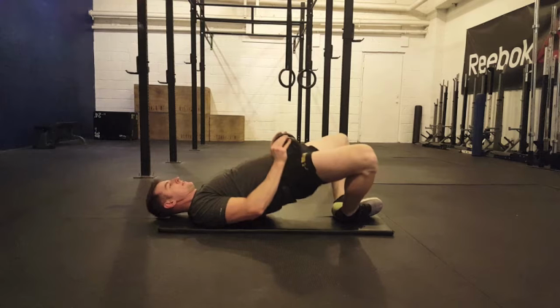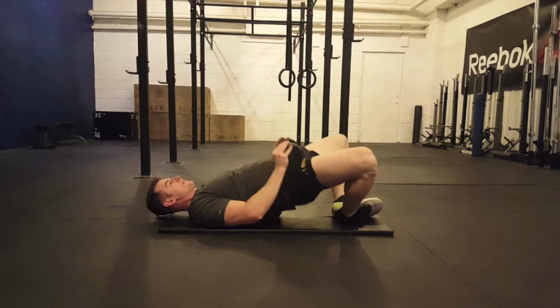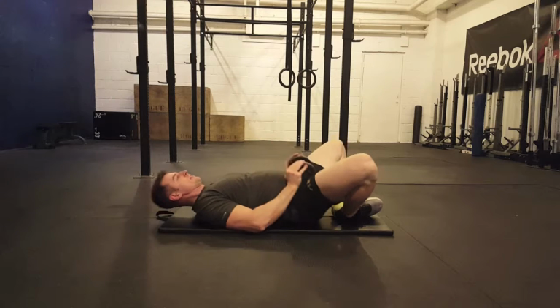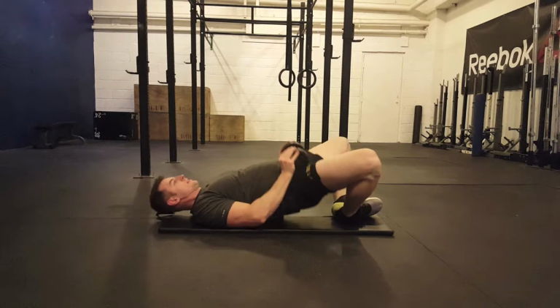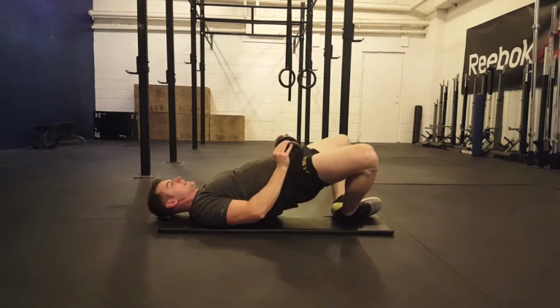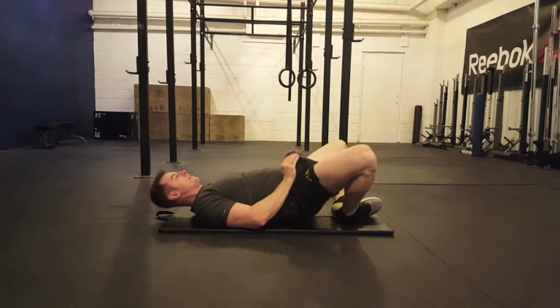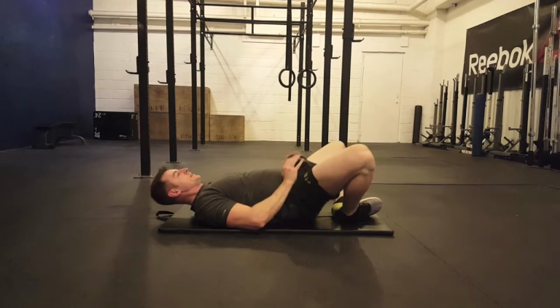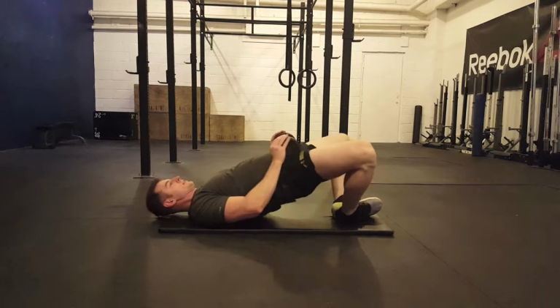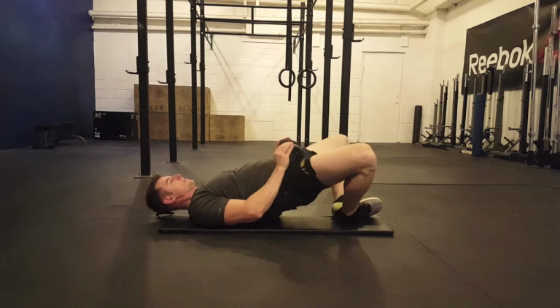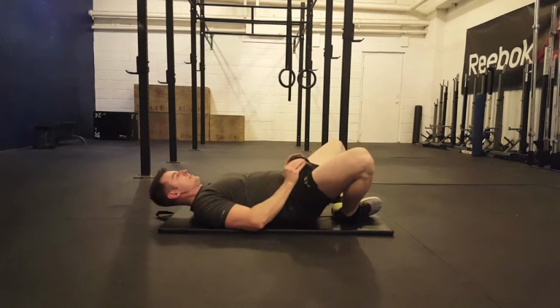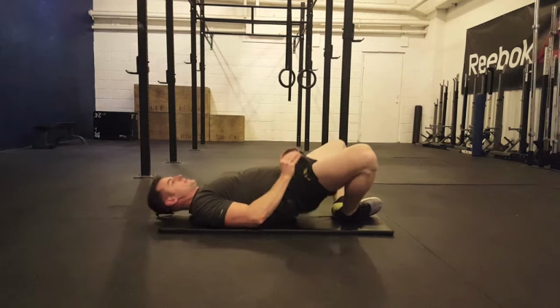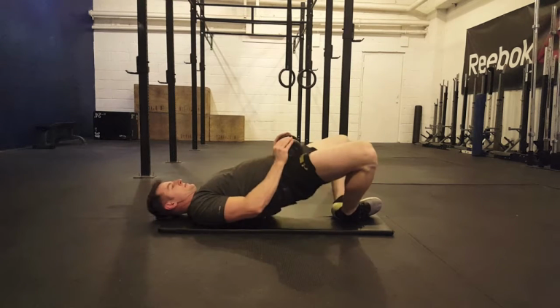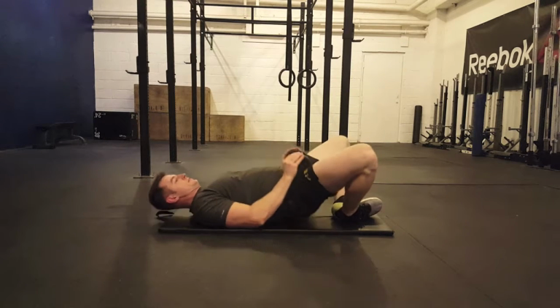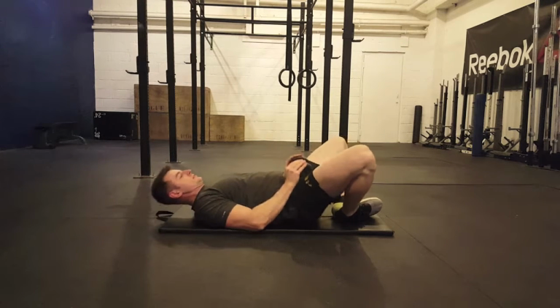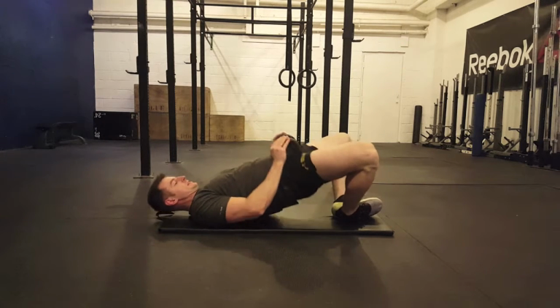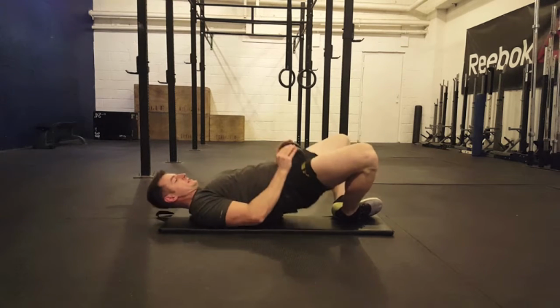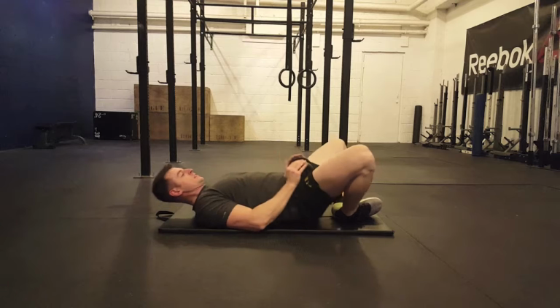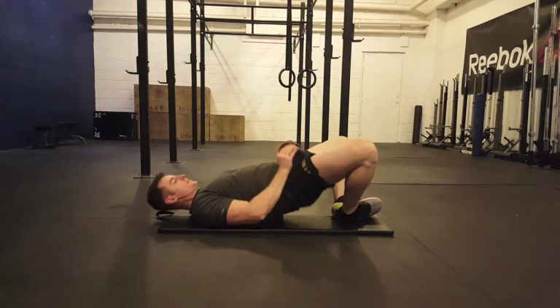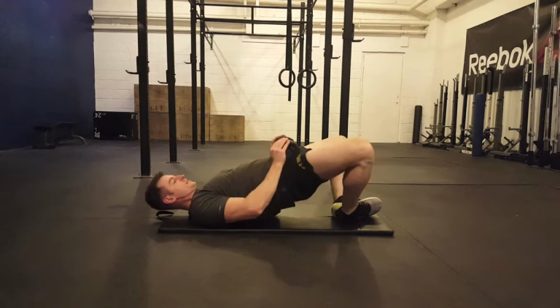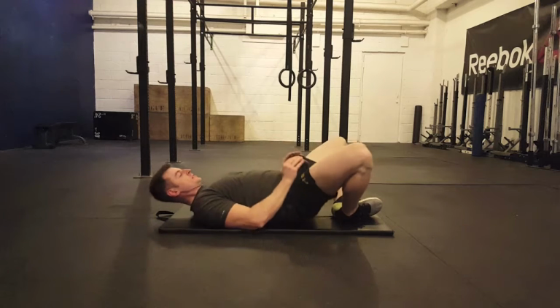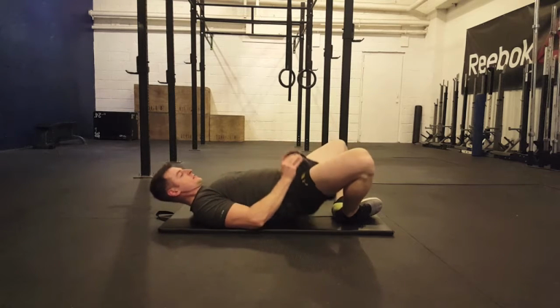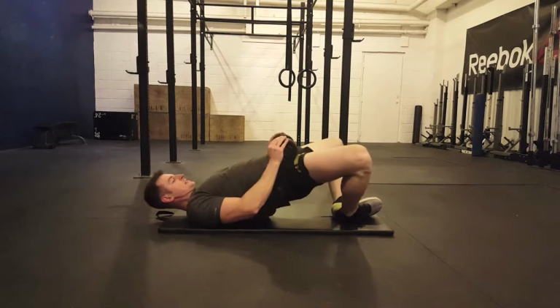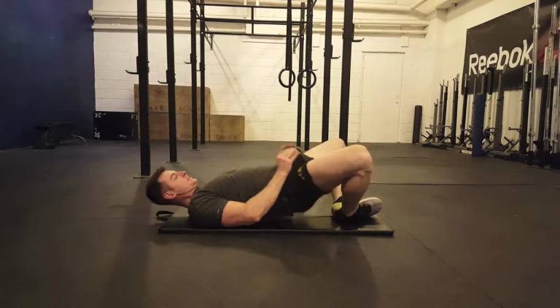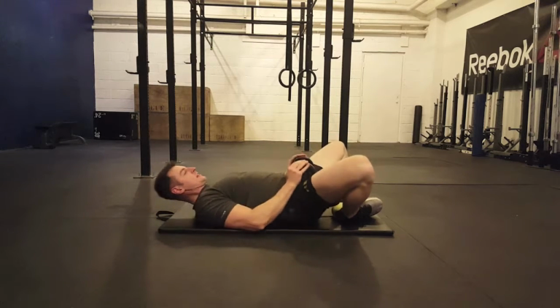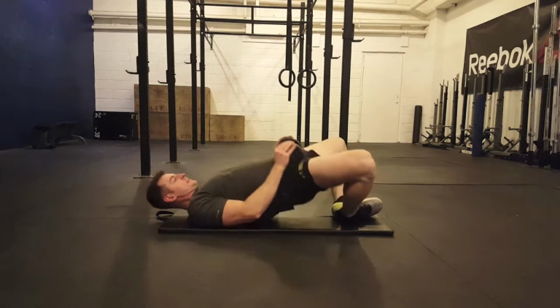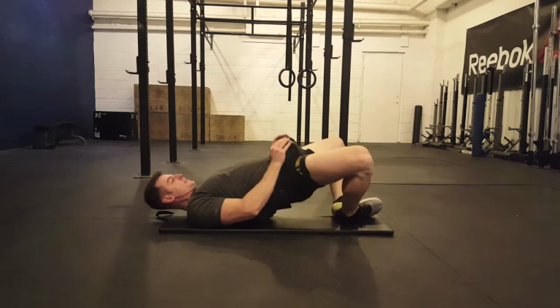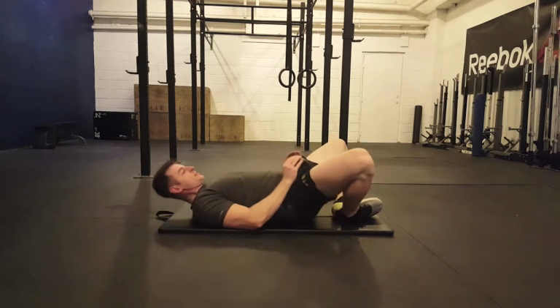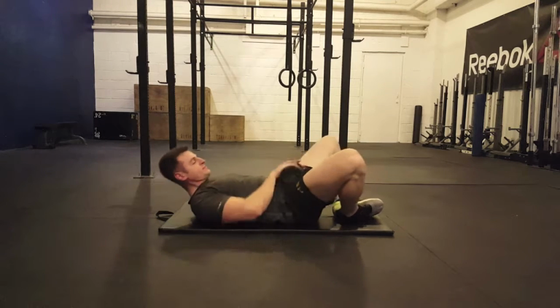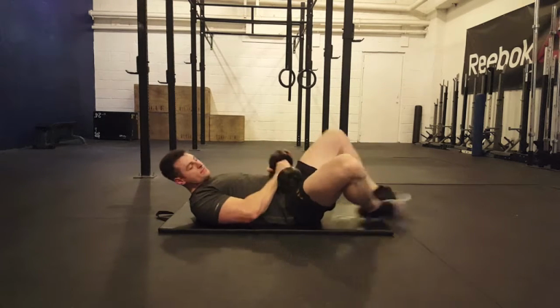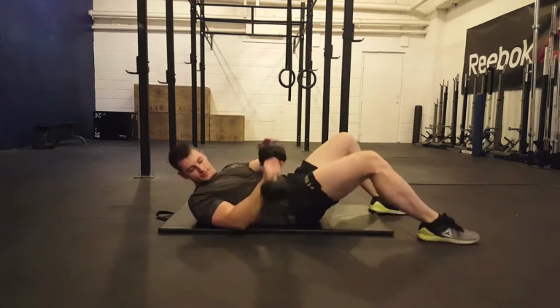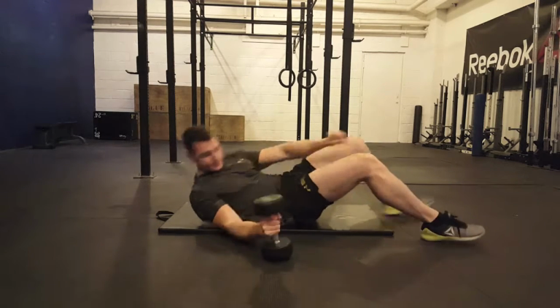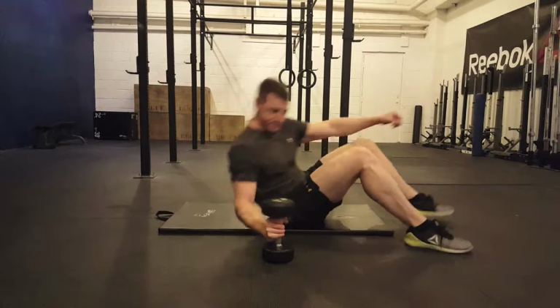The tempo in the frog pump is always pretty quick. If you want to target the glutes a little more, squeeze the abs — that helps keep the back flat and therefore the glutes get hit even harder.